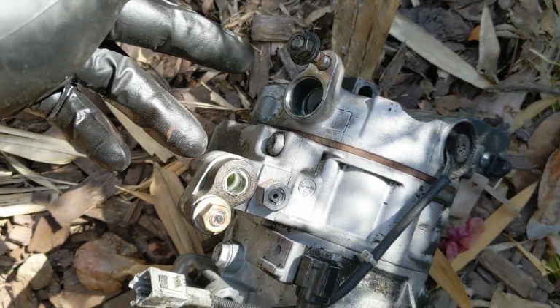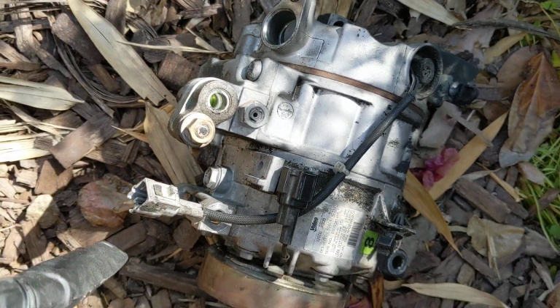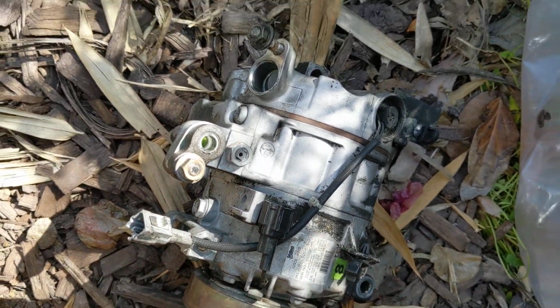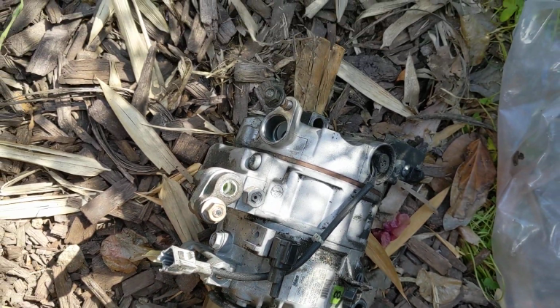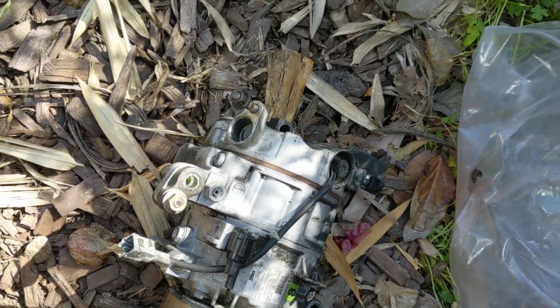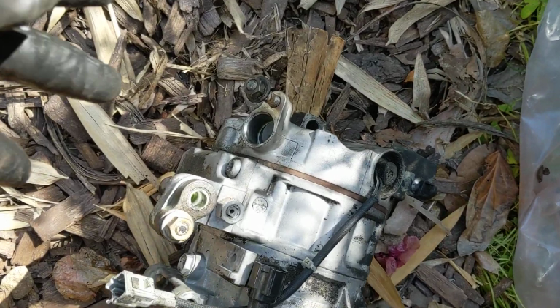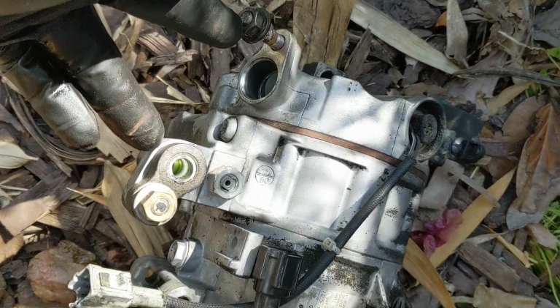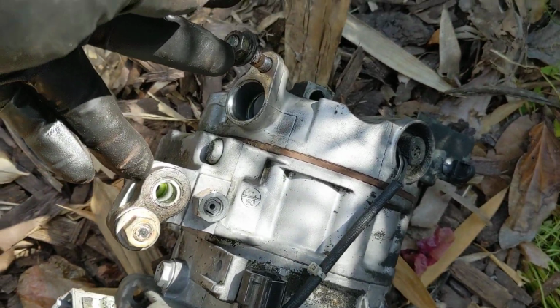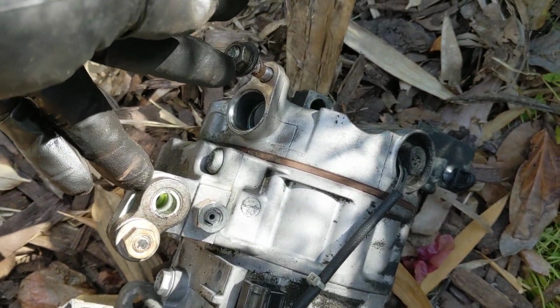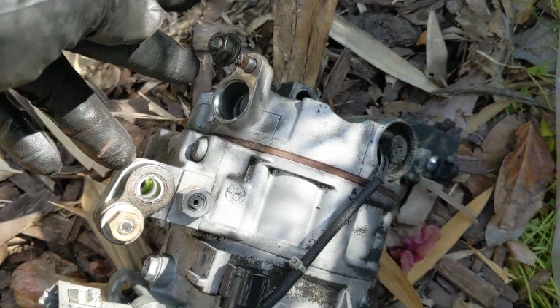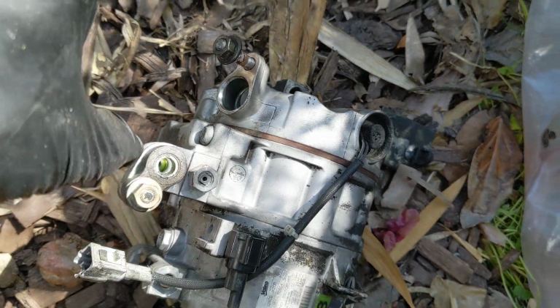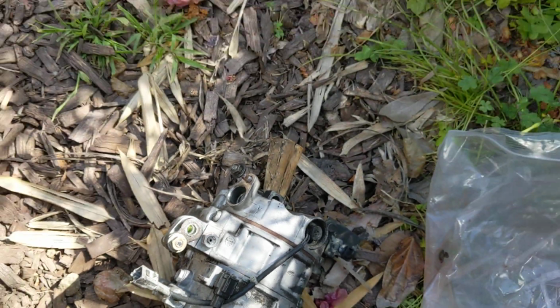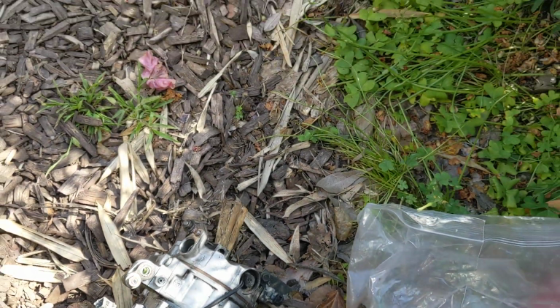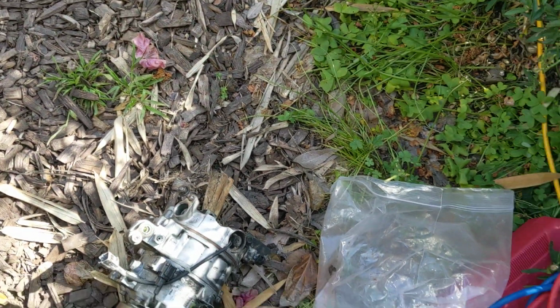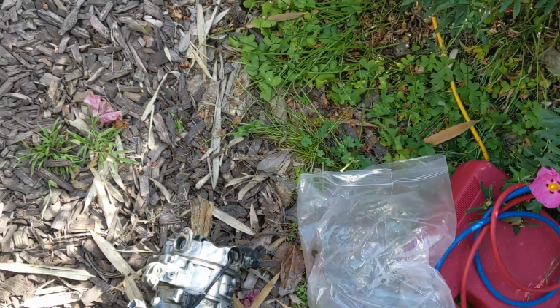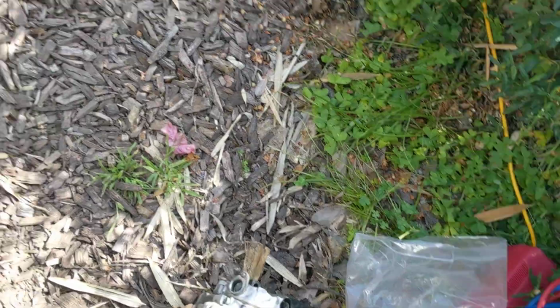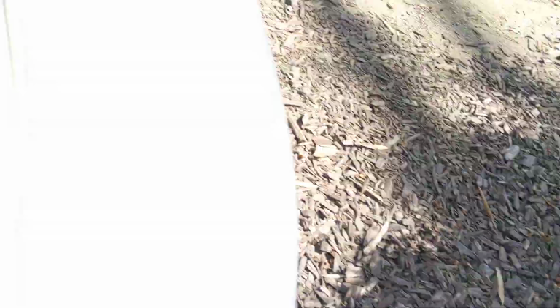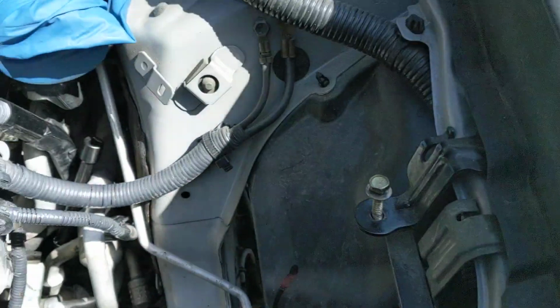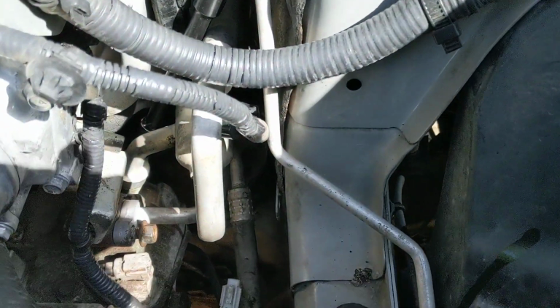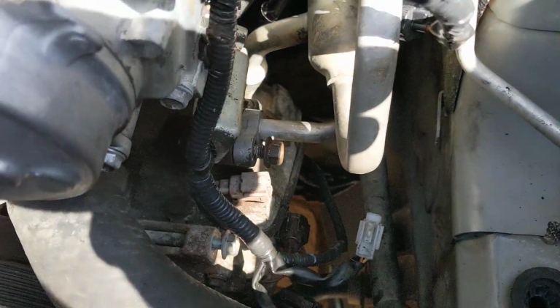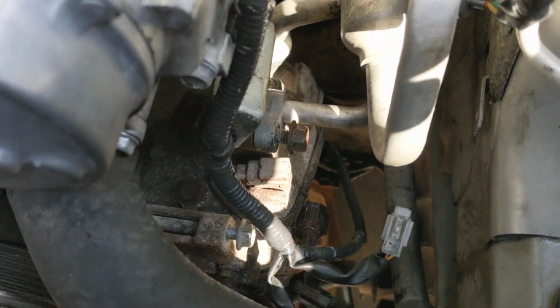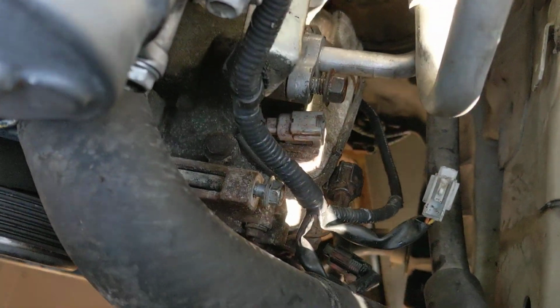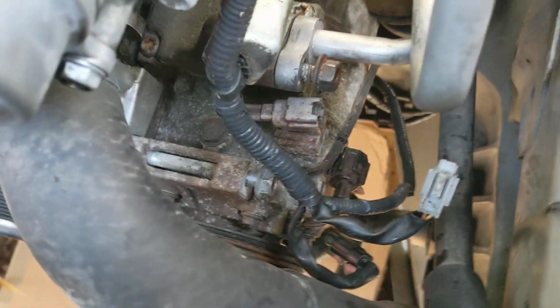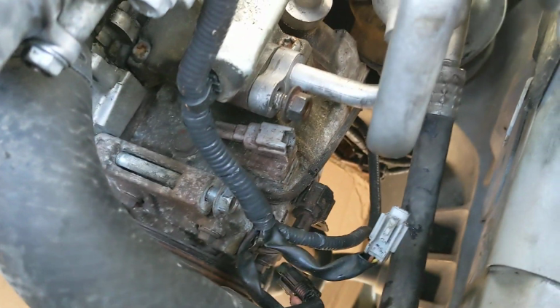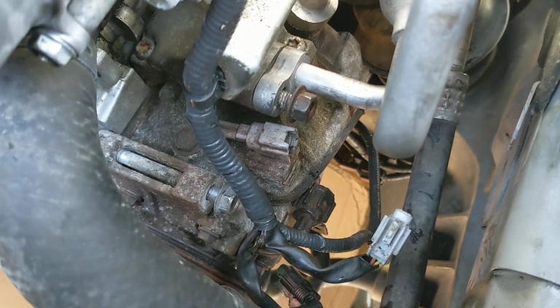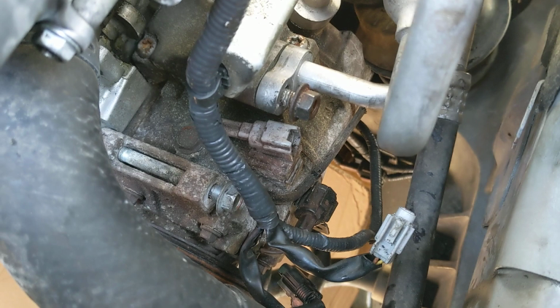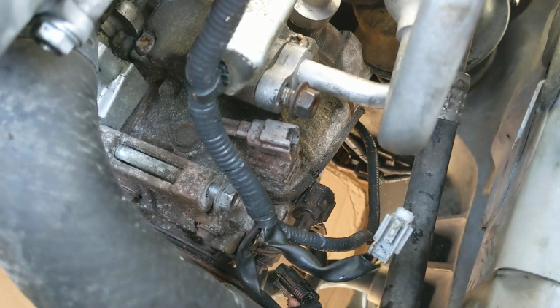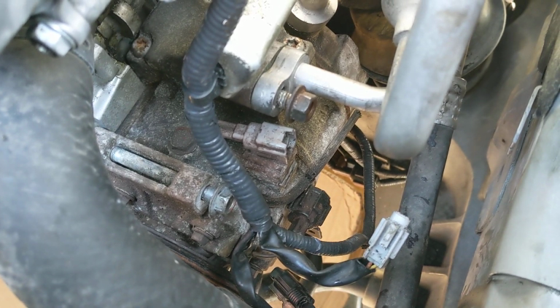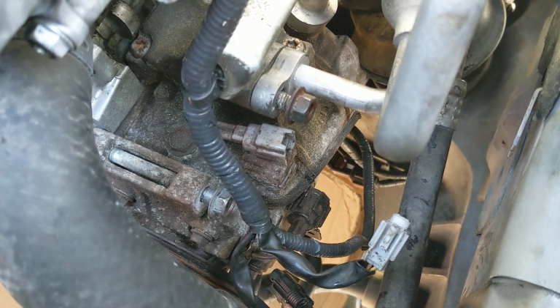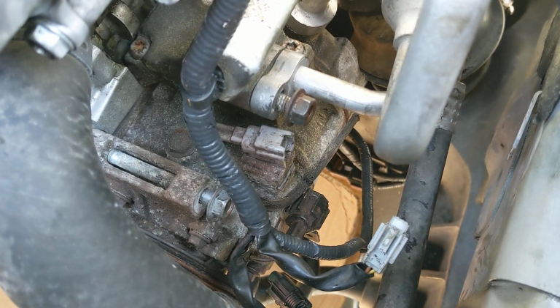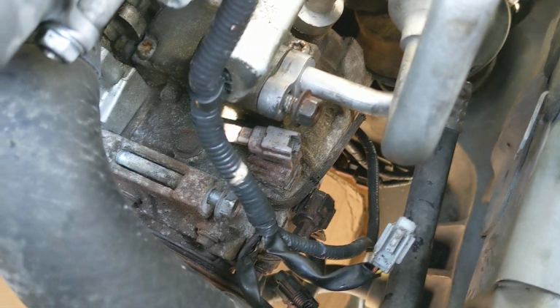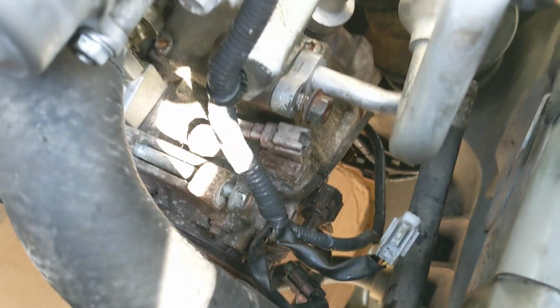These two ports right here — you can see this is my old compressor. On the VQ35 DE it's like one unit, basically one connection with two hoses coming out. I've got an old compressor in here from a different vehicle.